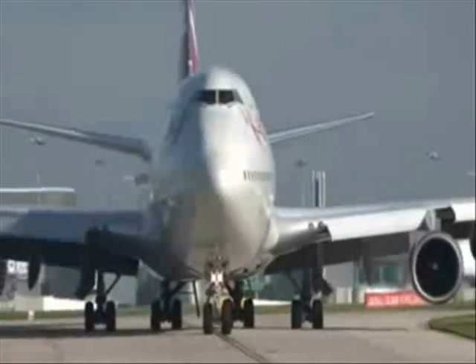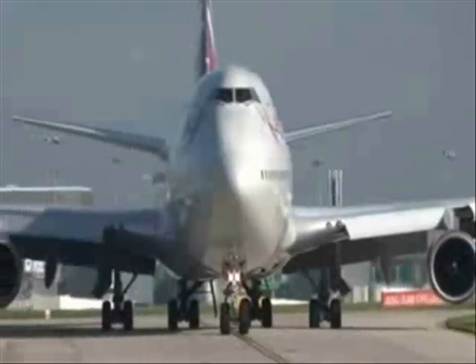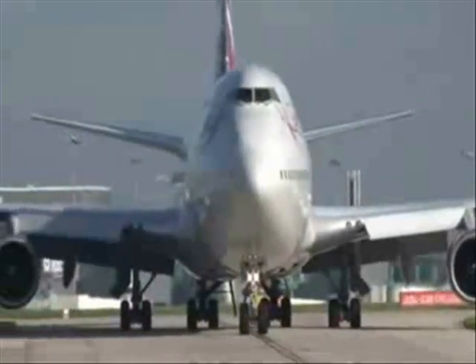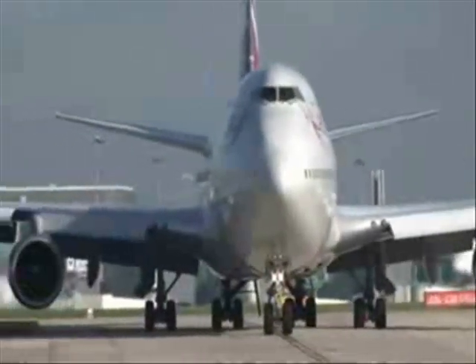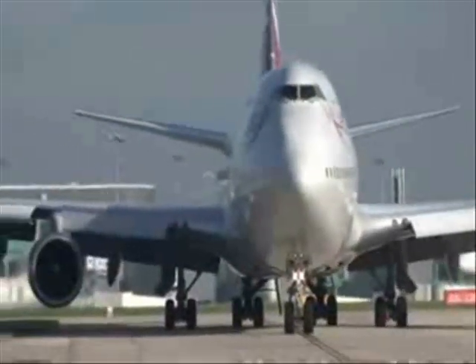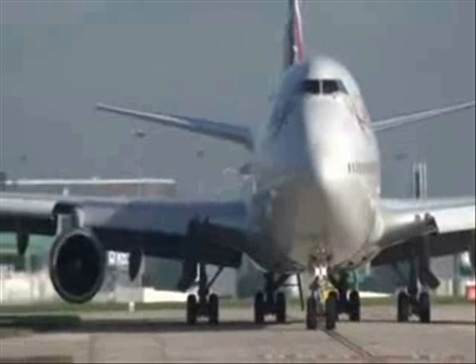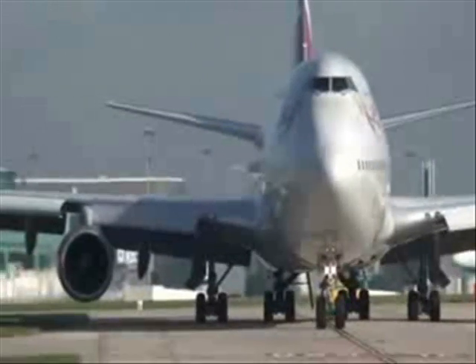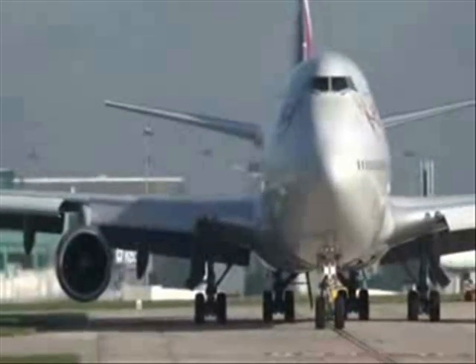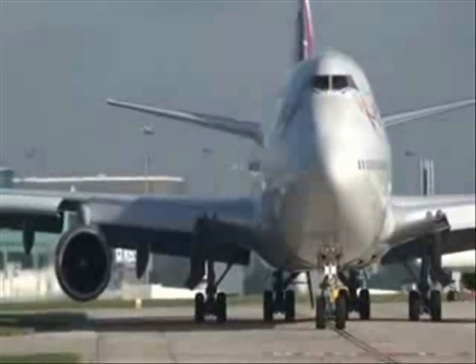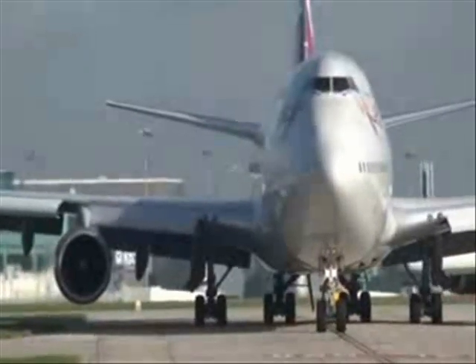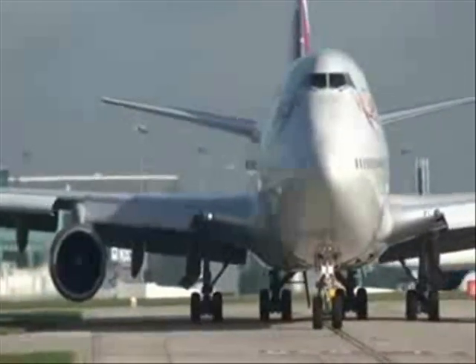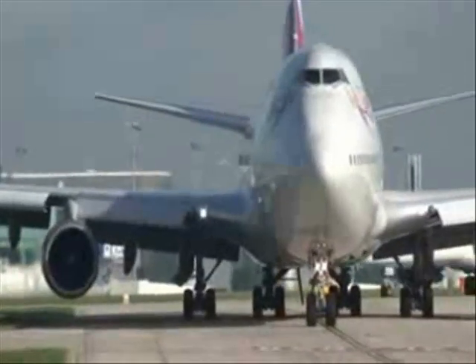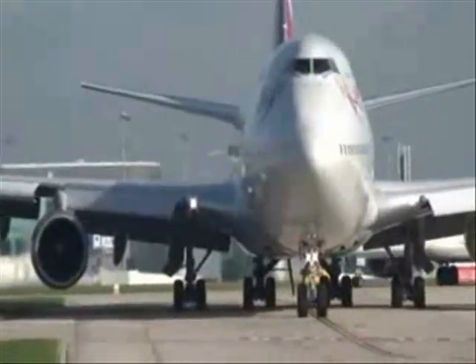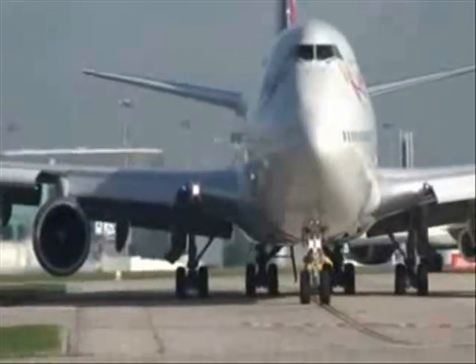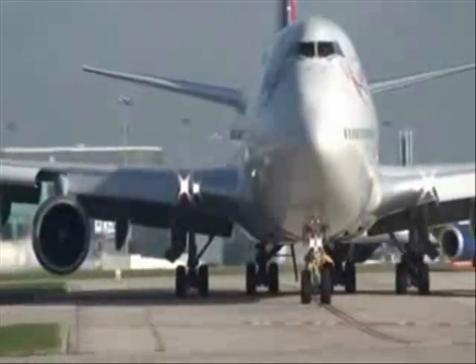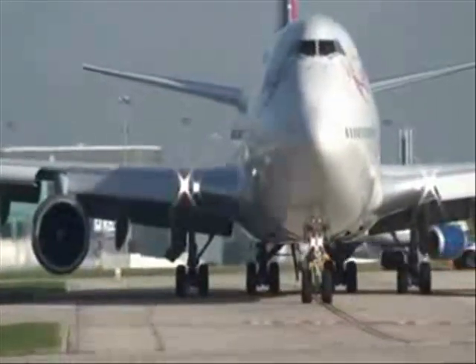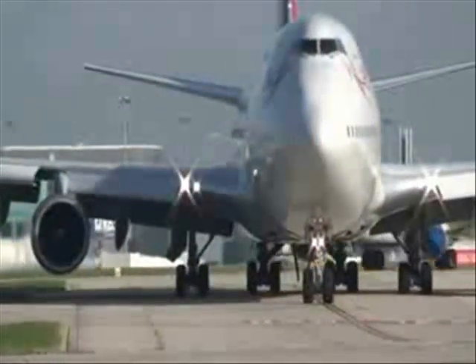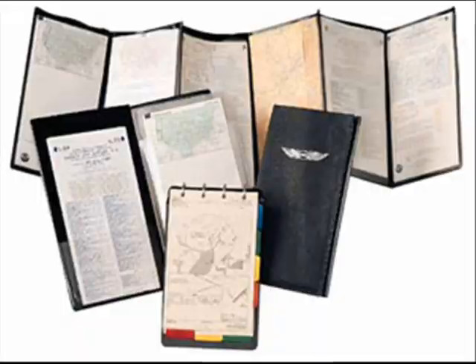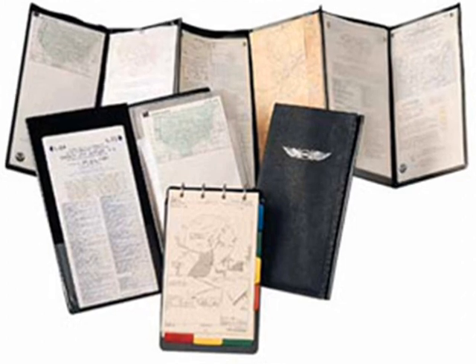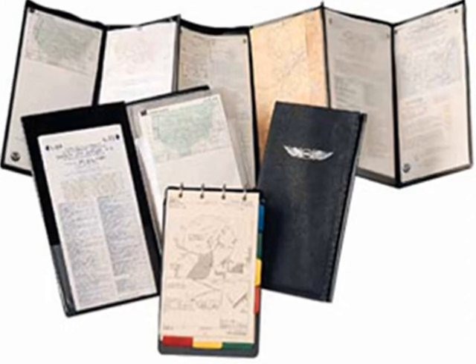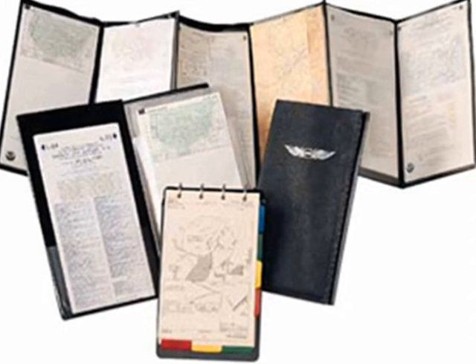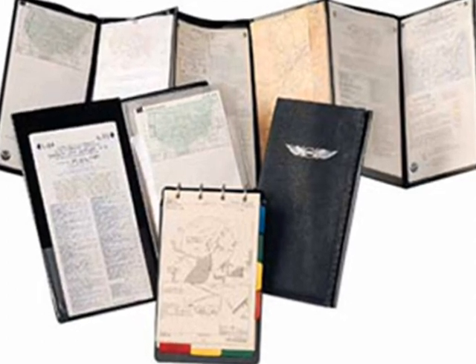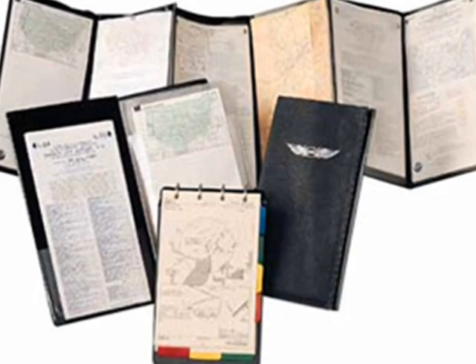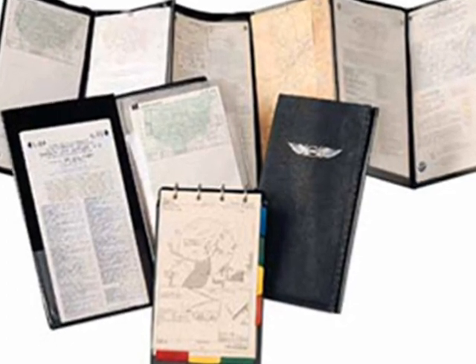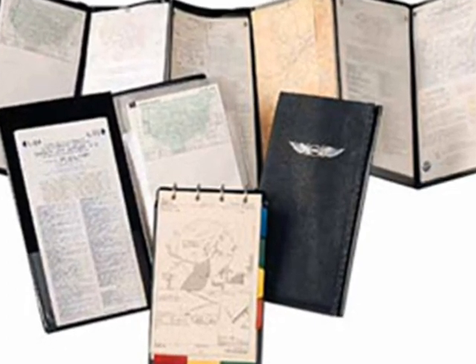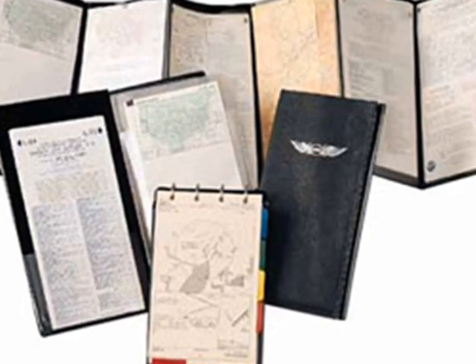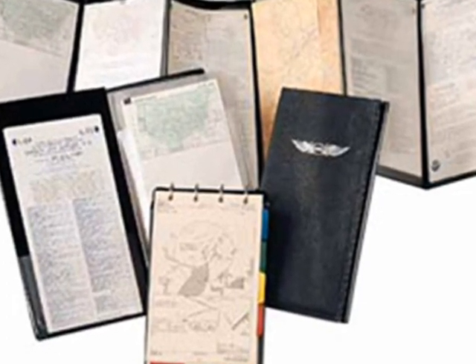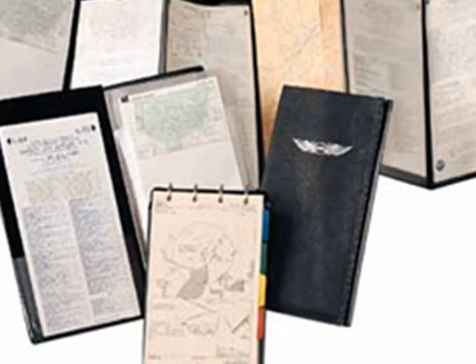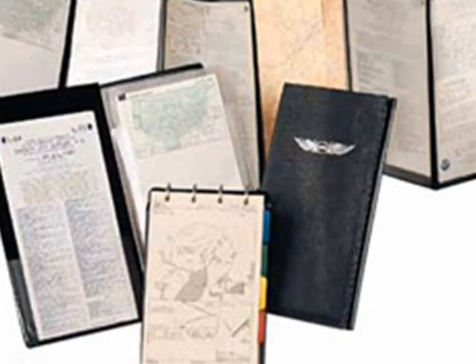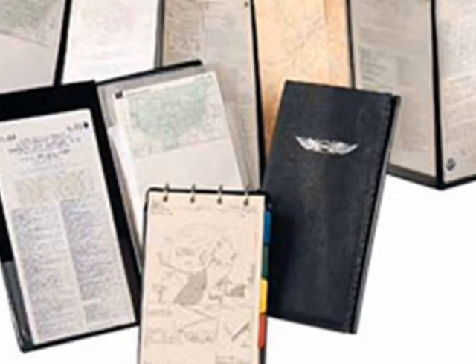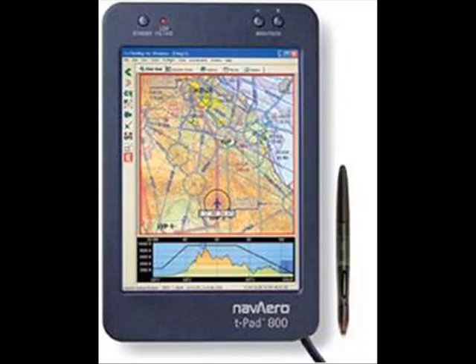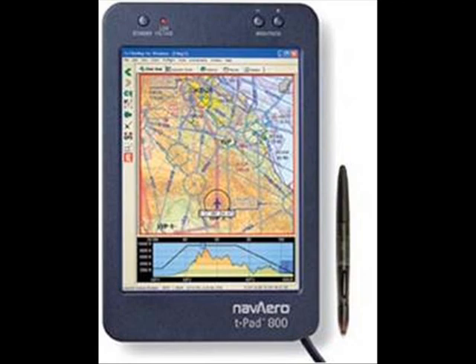Fortunately for these crews, aviation developments and information technology now provide a rapidly improving alternative — digitizing these paper documents into a significantly more manageable notebook computer system: the electronic flight bag.